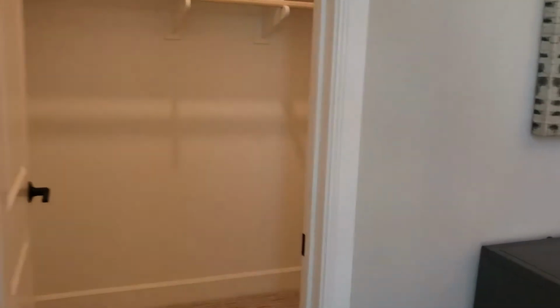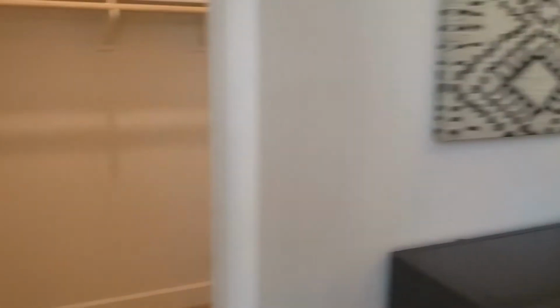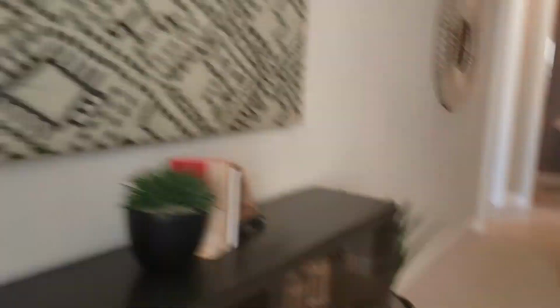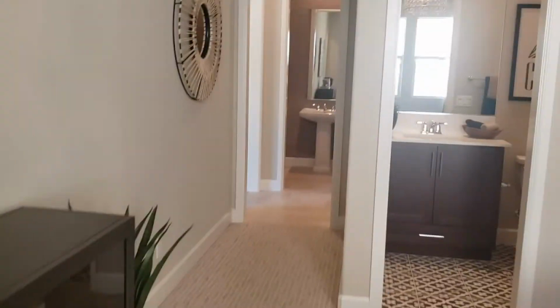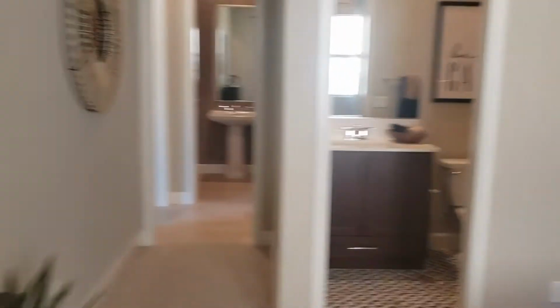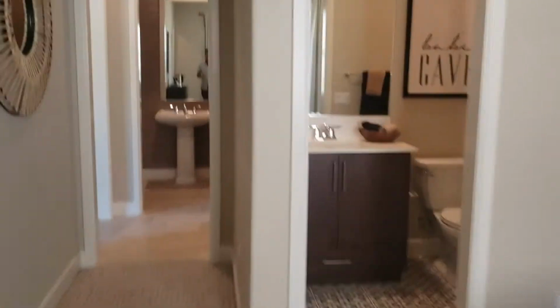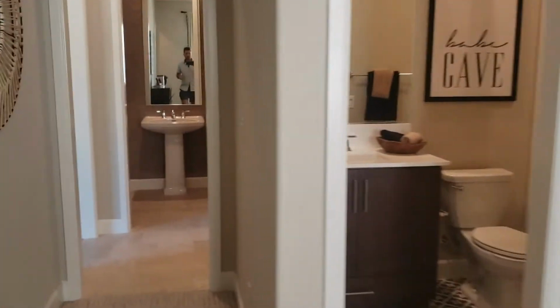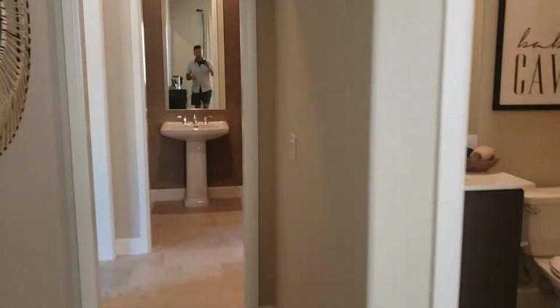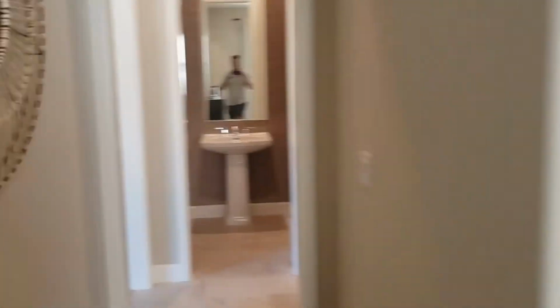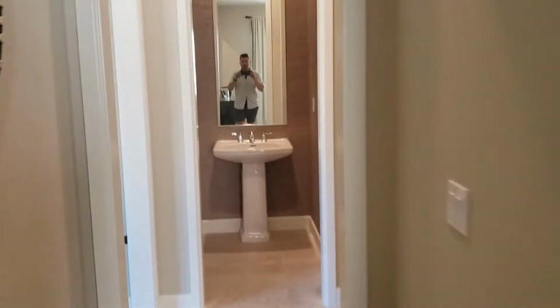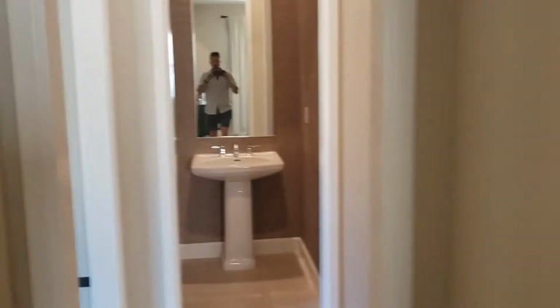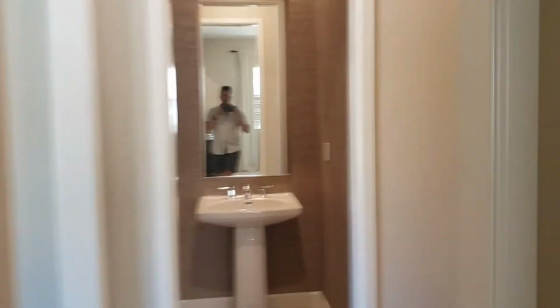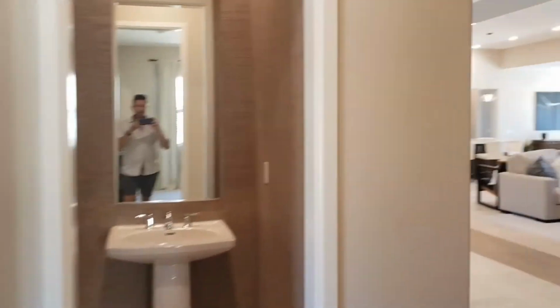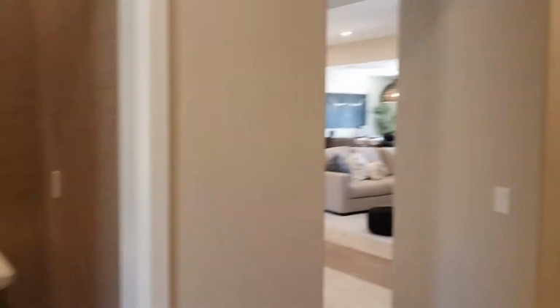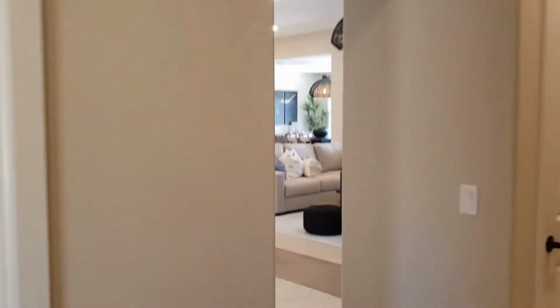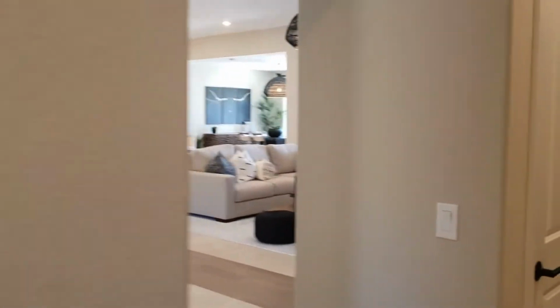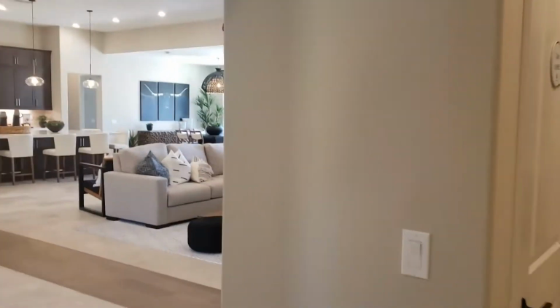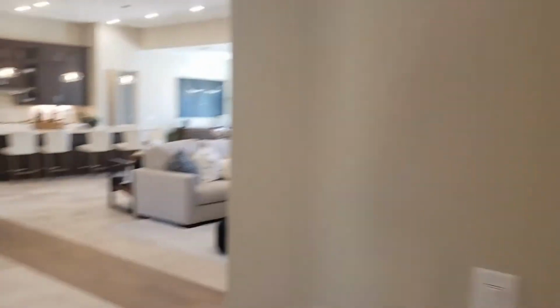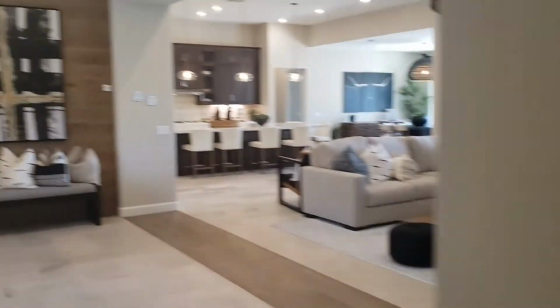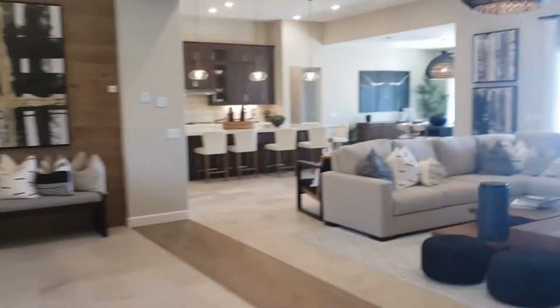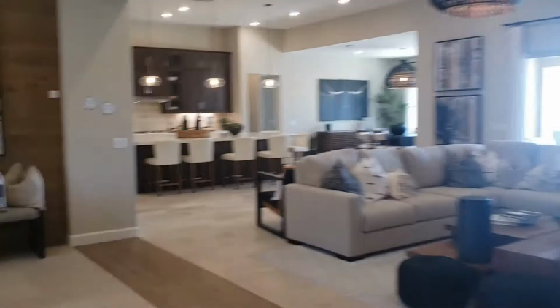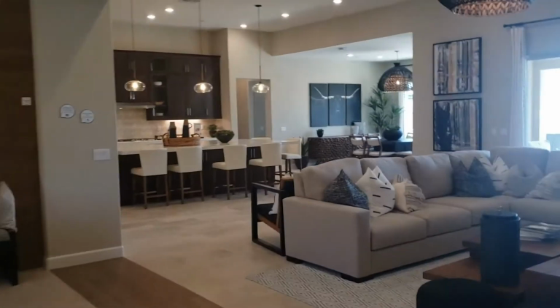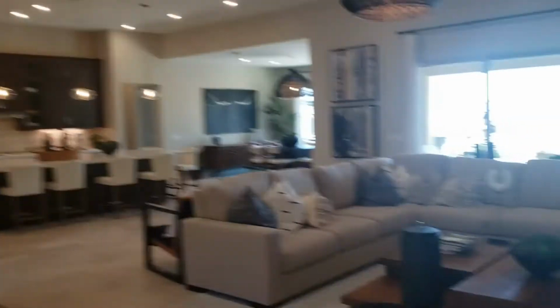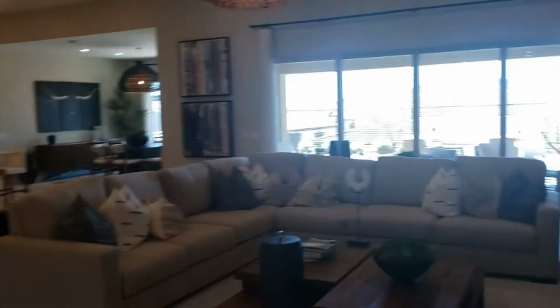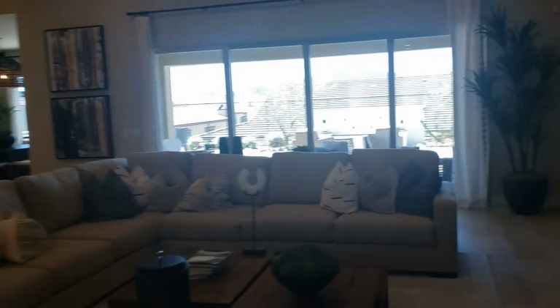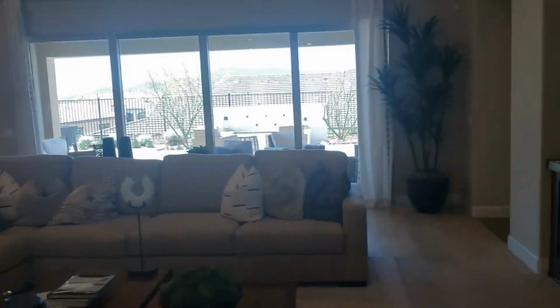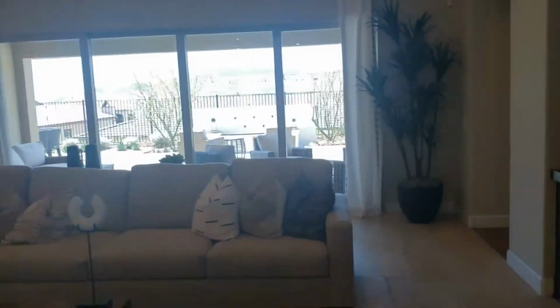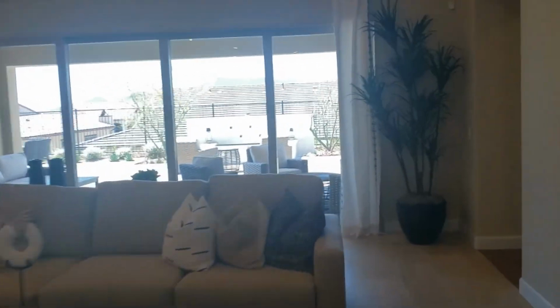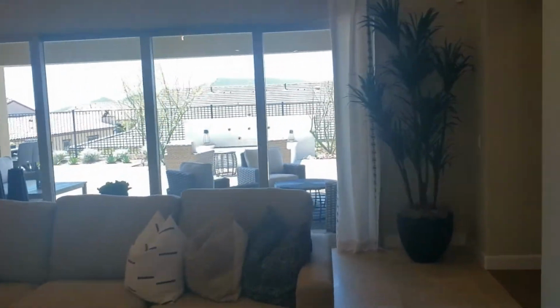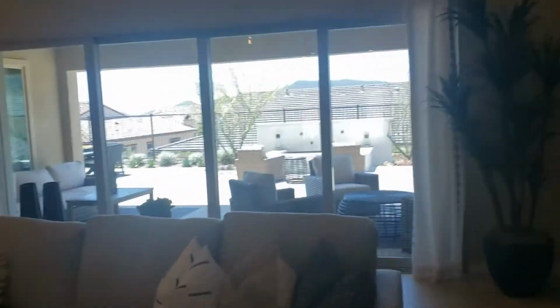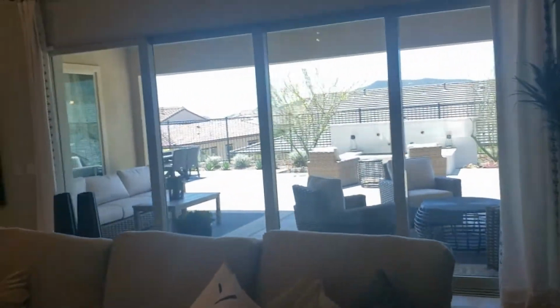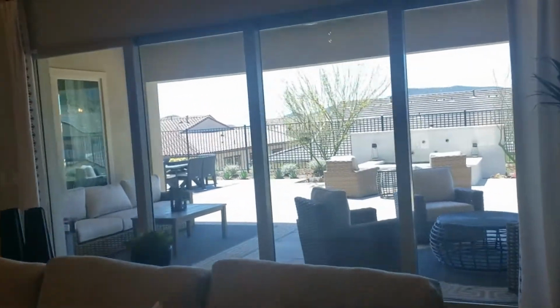This is a phenomenal build. Every bedroom has its own bathroom in this build, which is pretty fantastic - nobody has to share a bathroom. The kids don't have to fight over the shower in the morning.